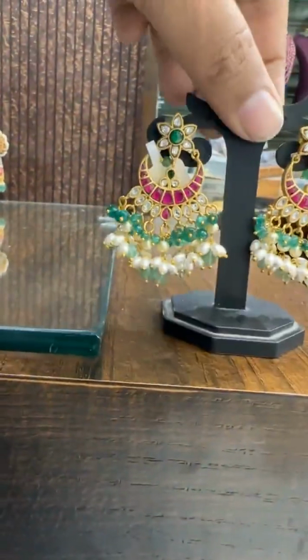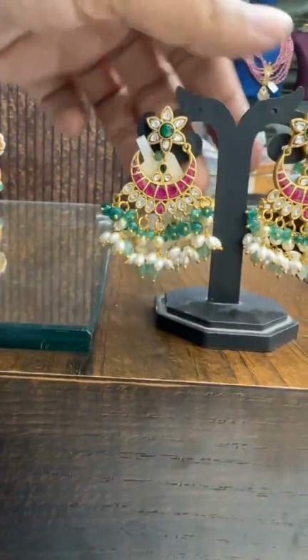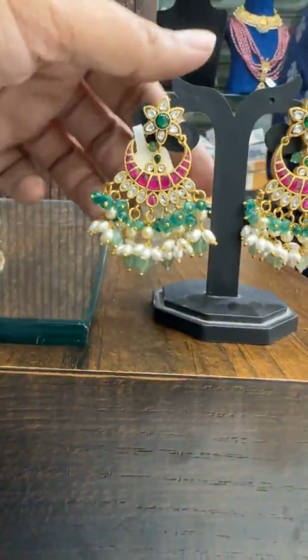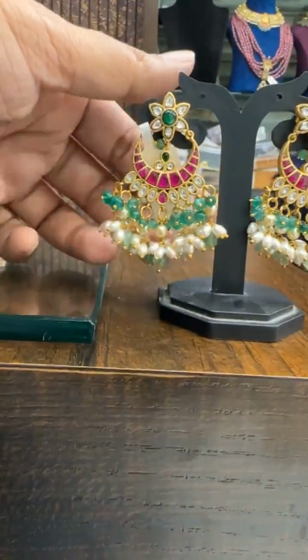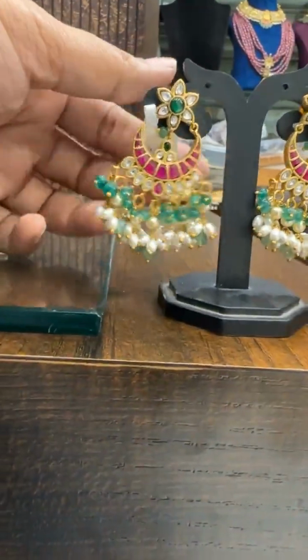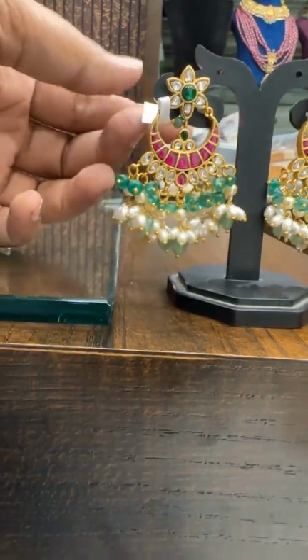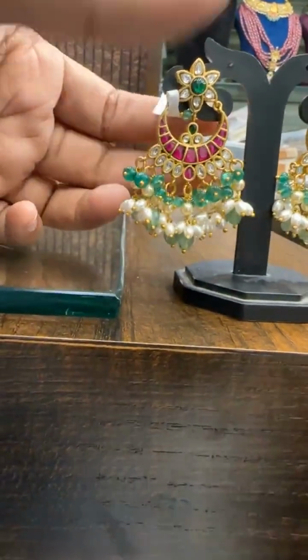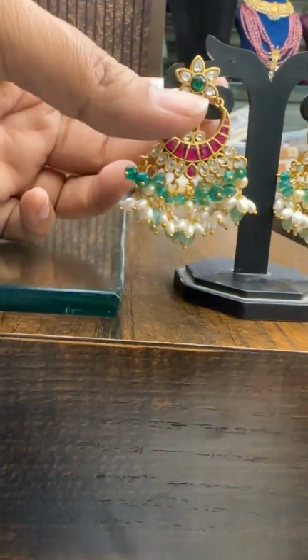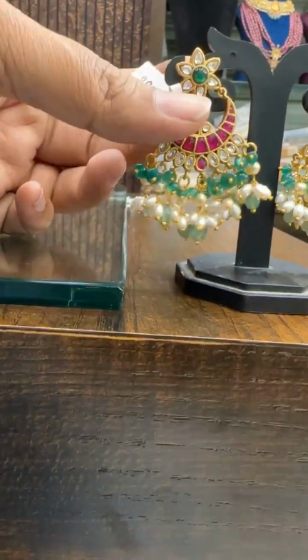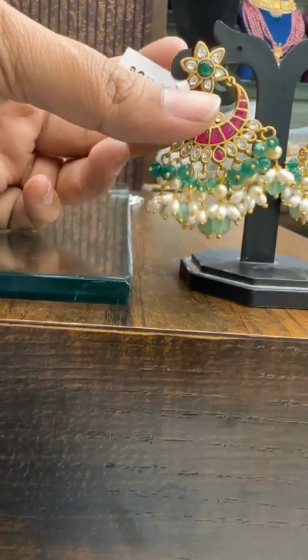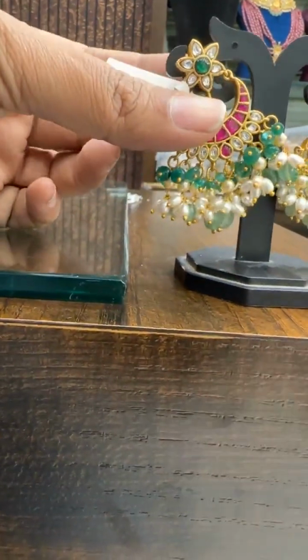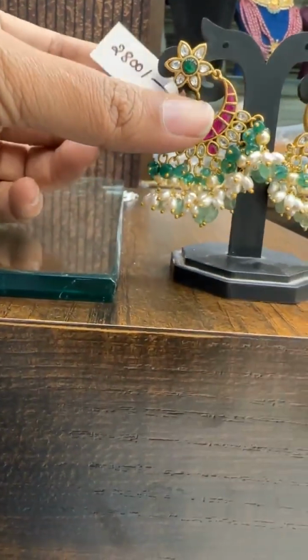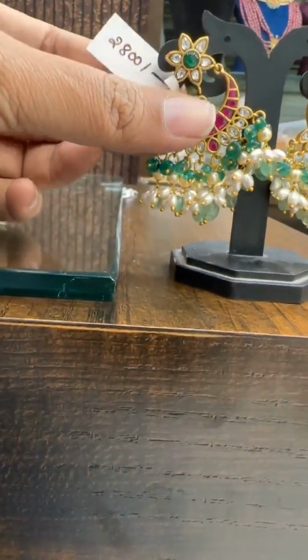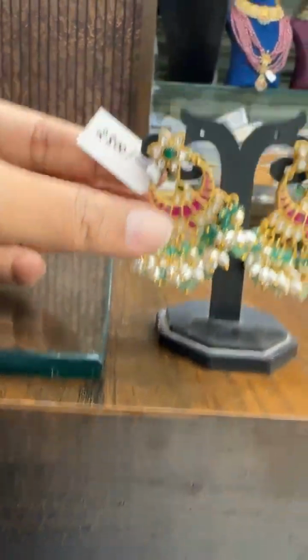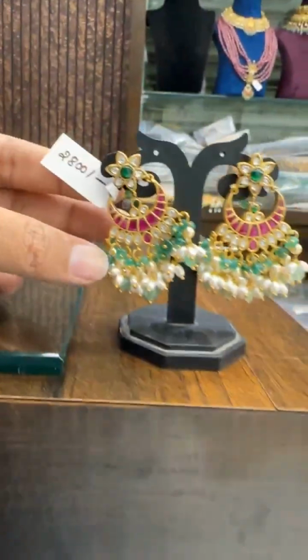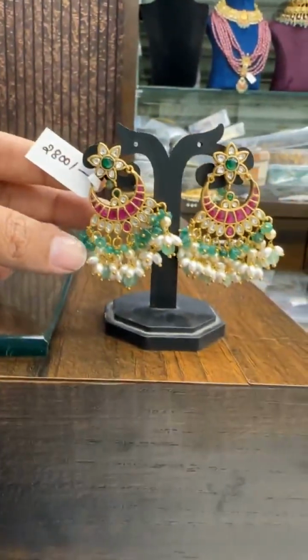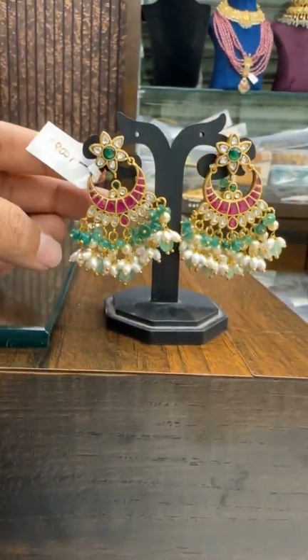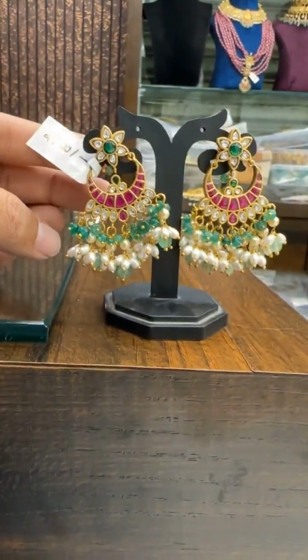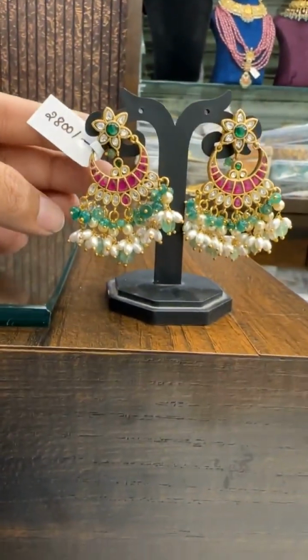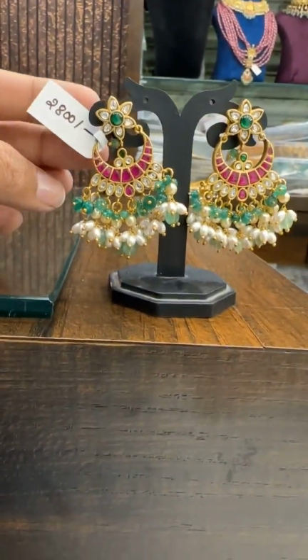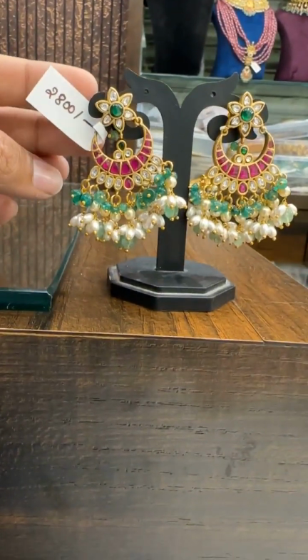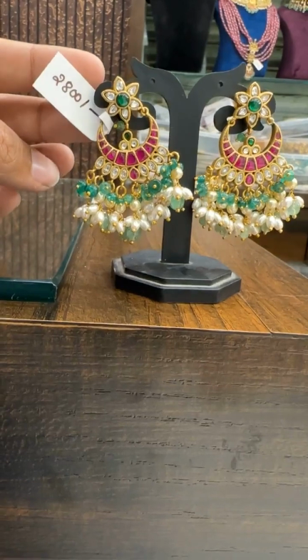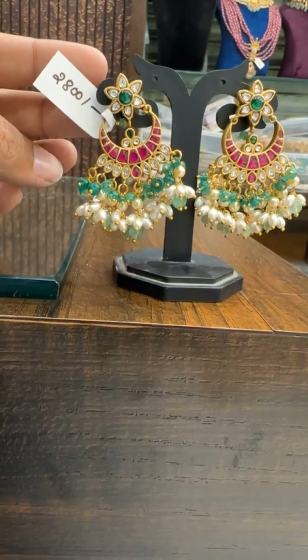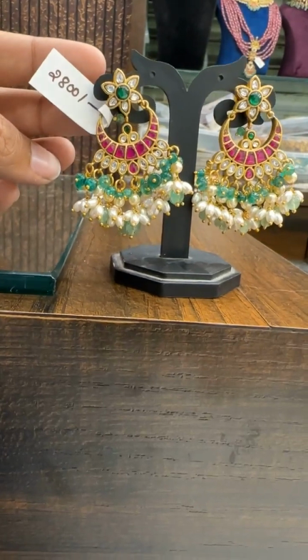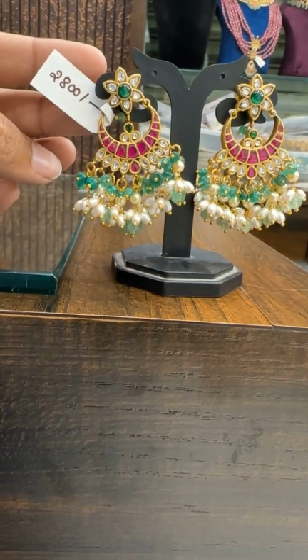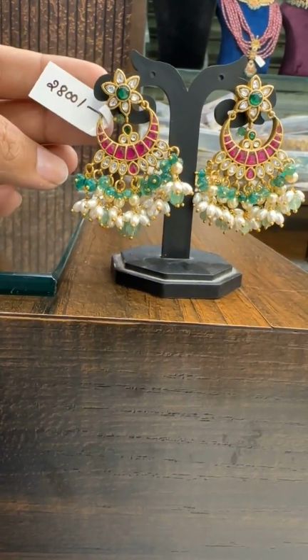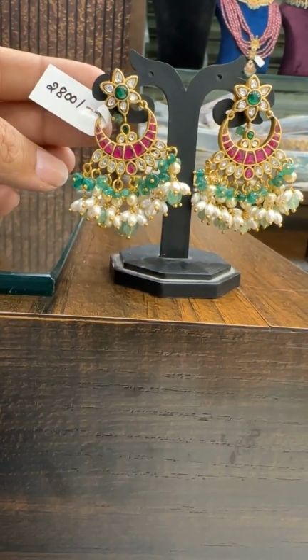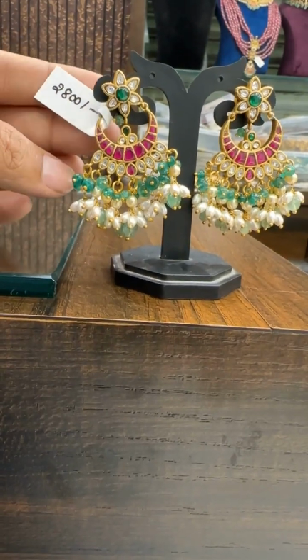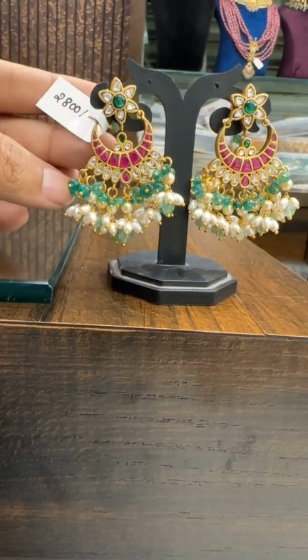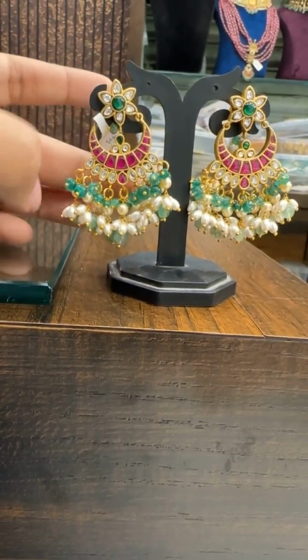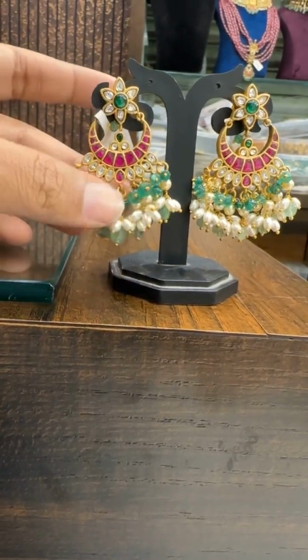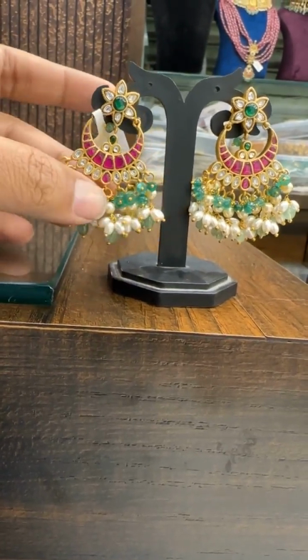Then we have this small cute Chanbali, priced around ₹2800.